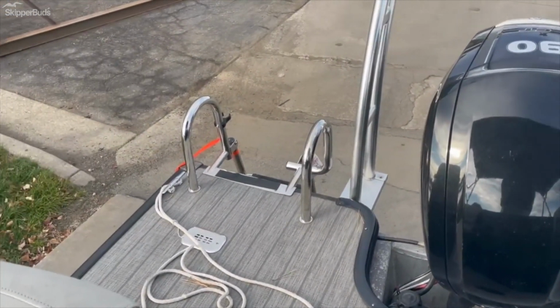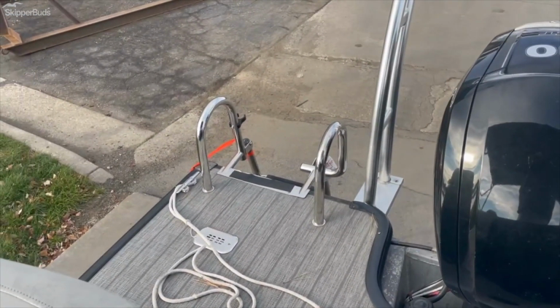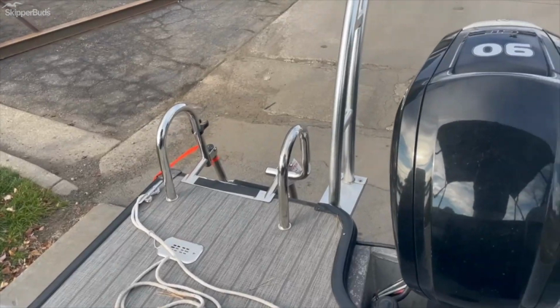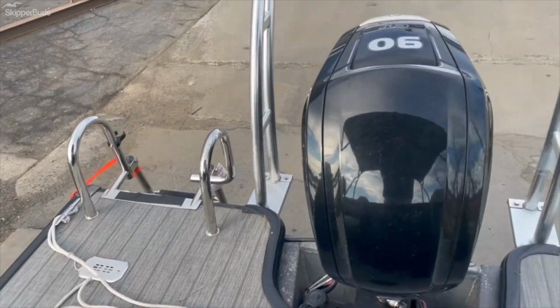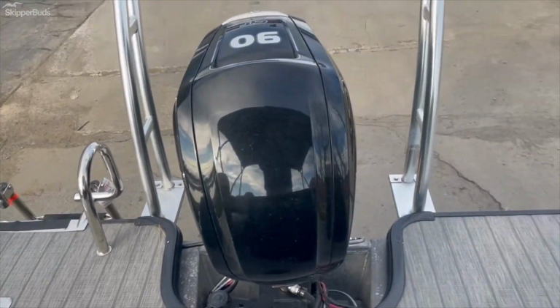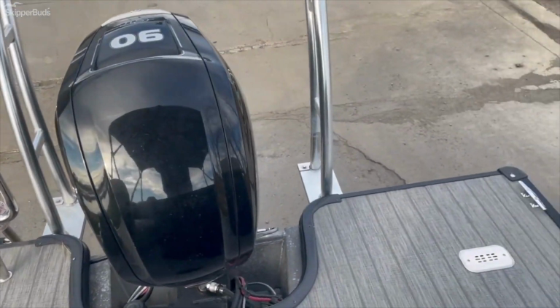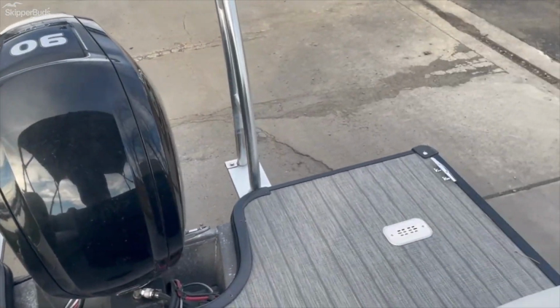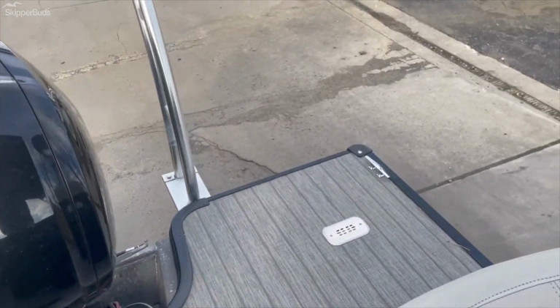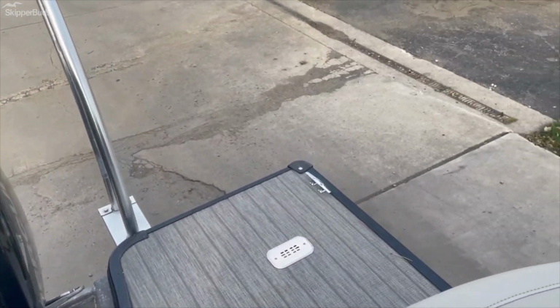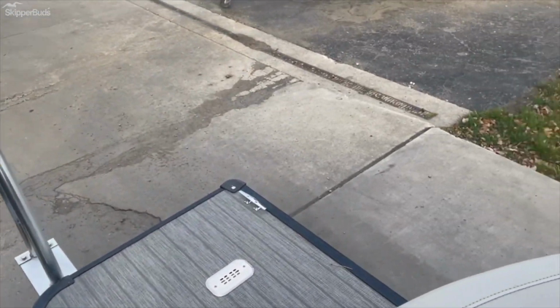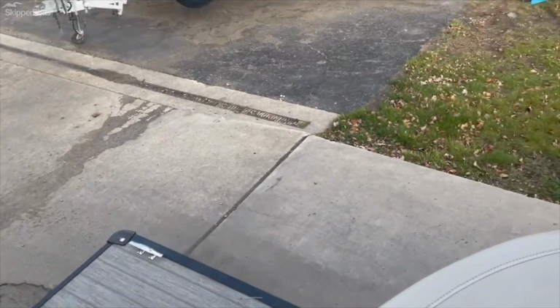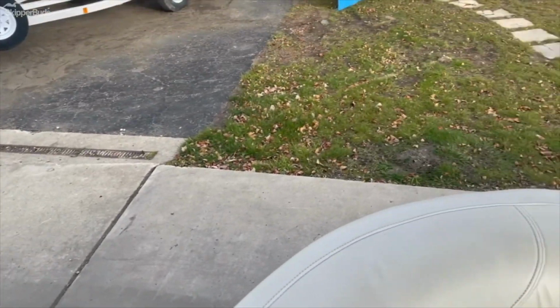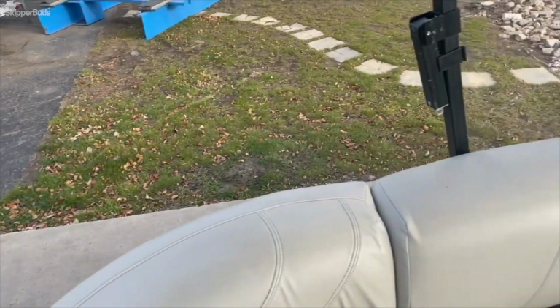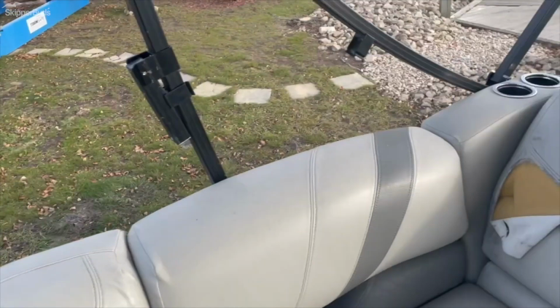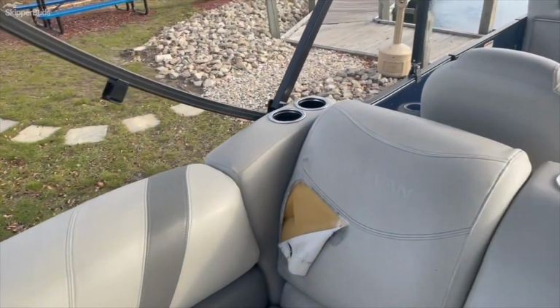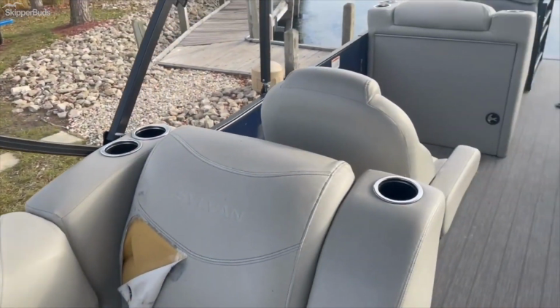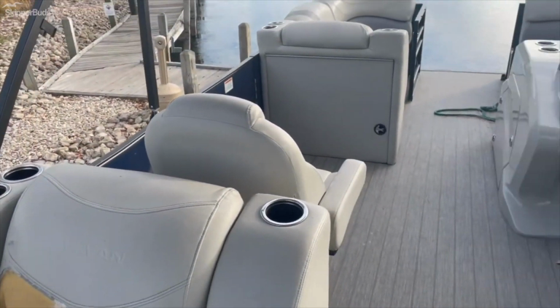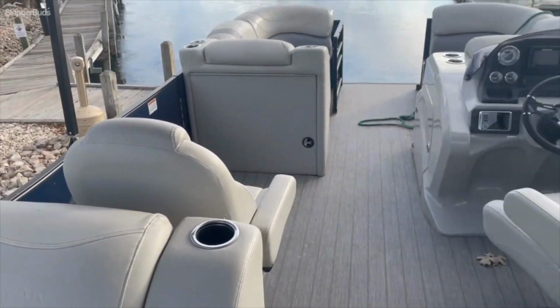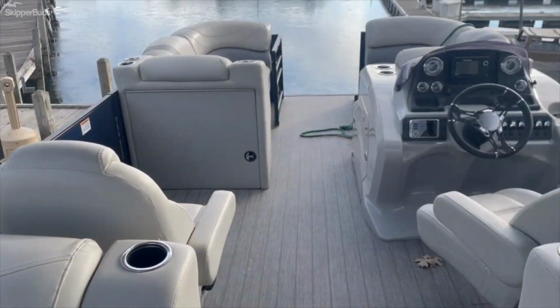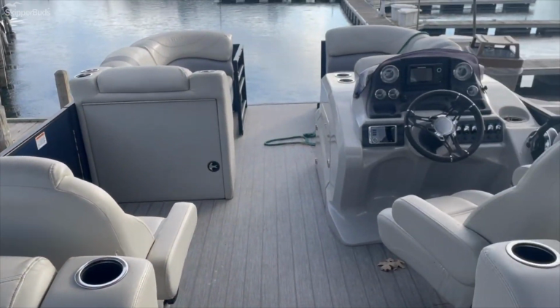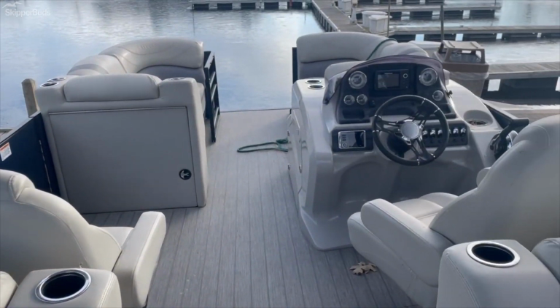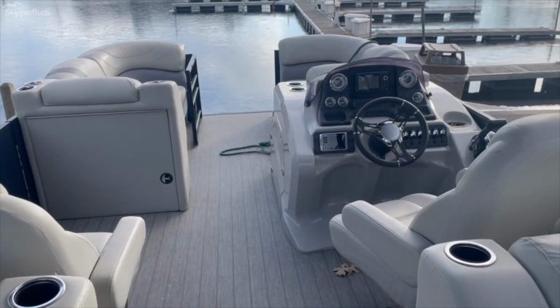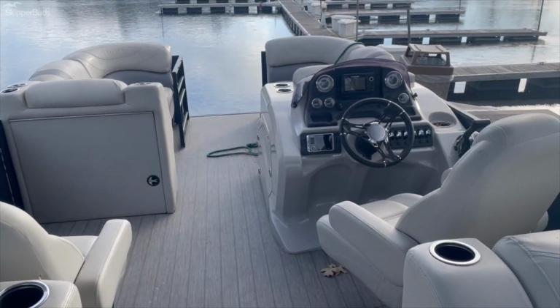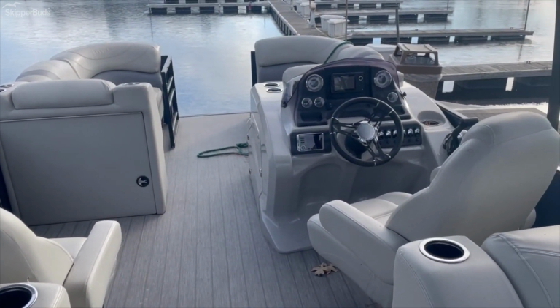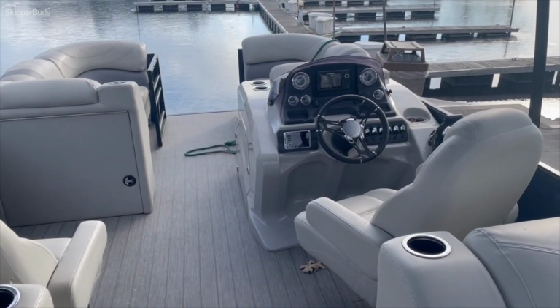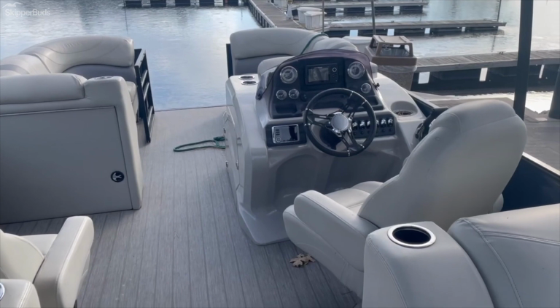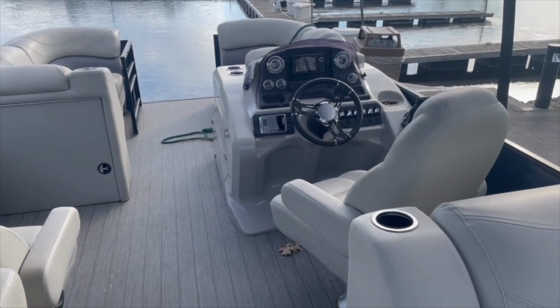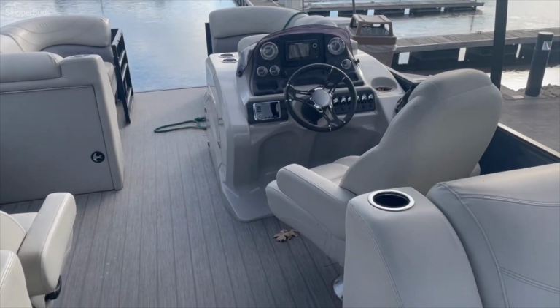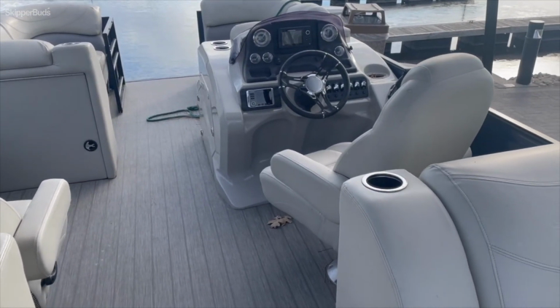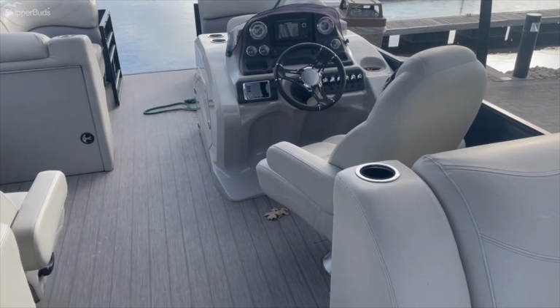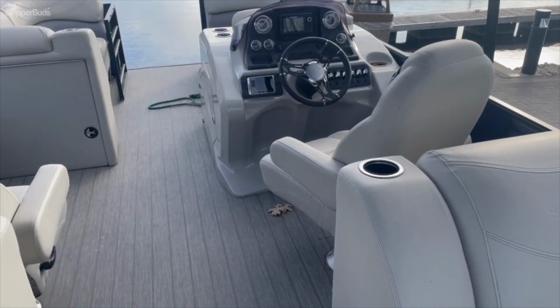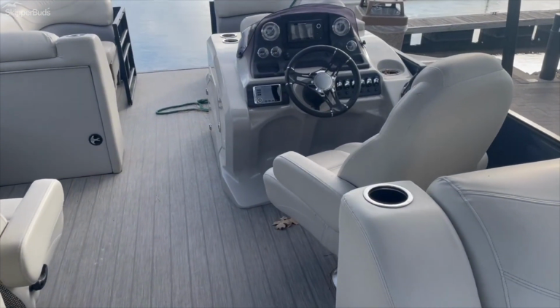Telescoping ladder, and a large swim deck off the stern of the boat. Storage underneath all of your seats.